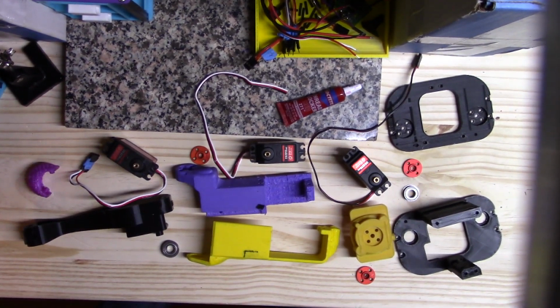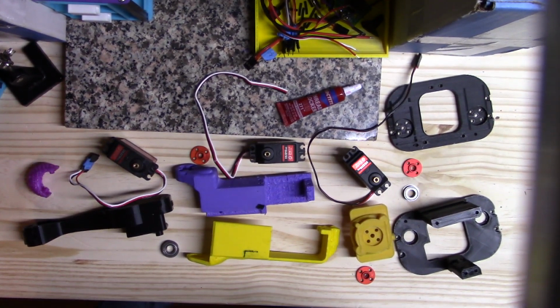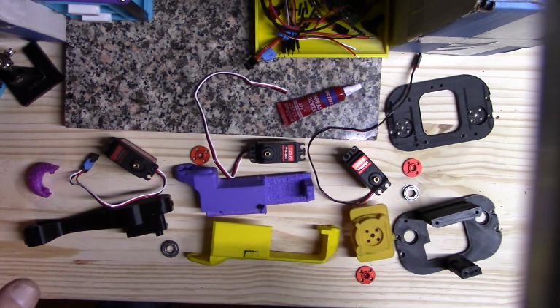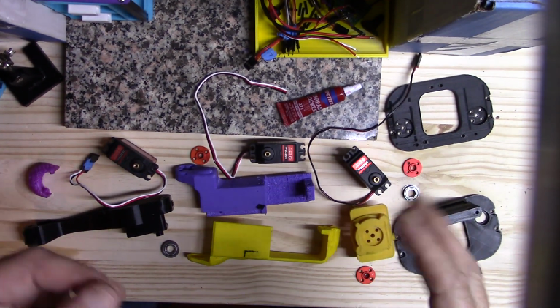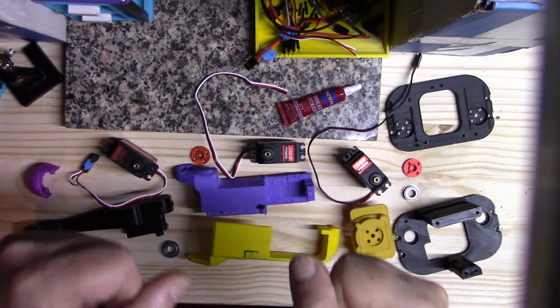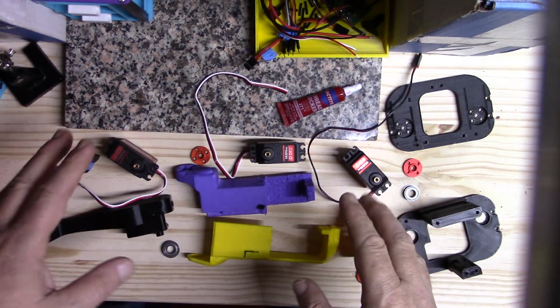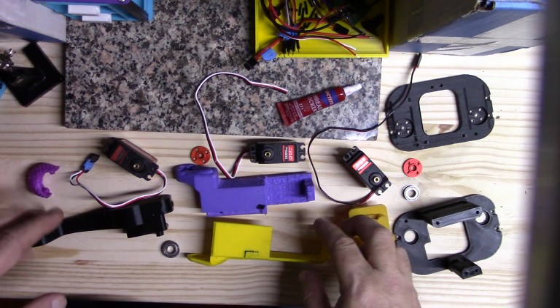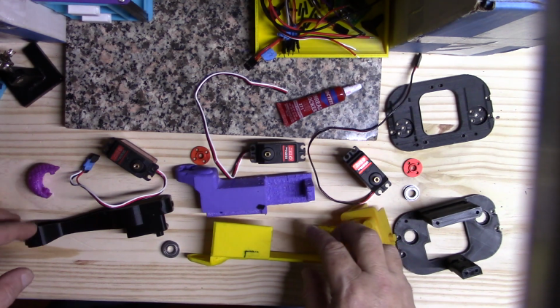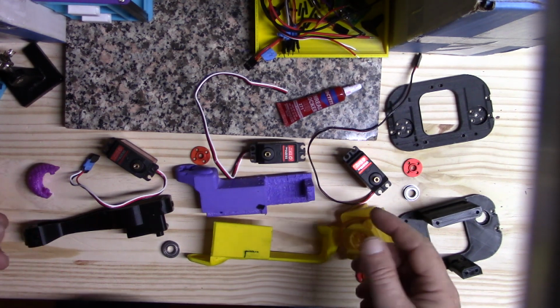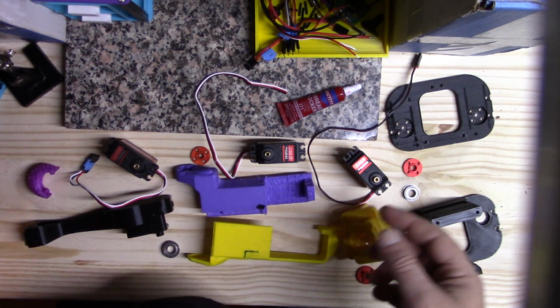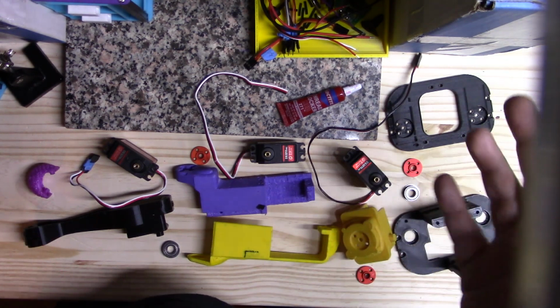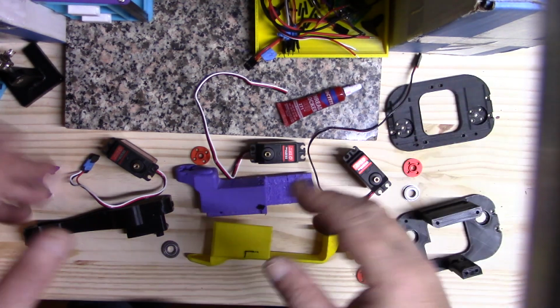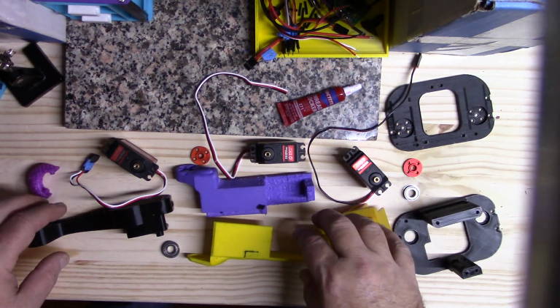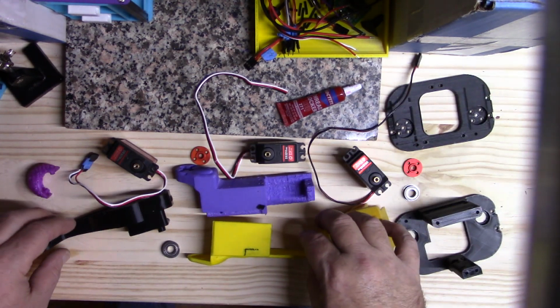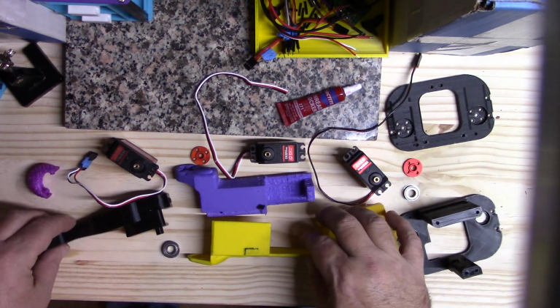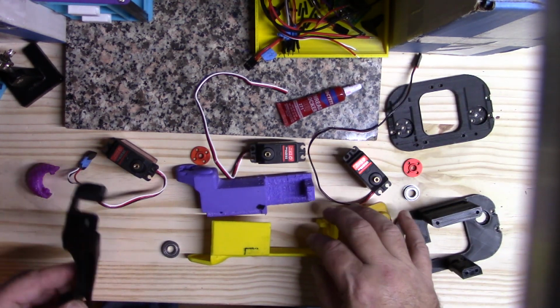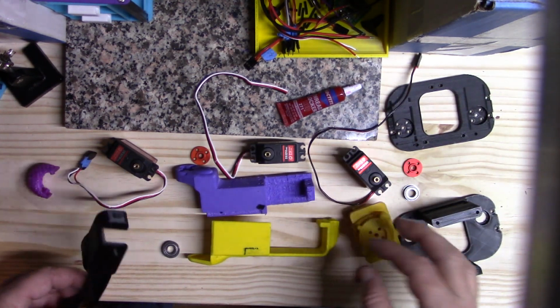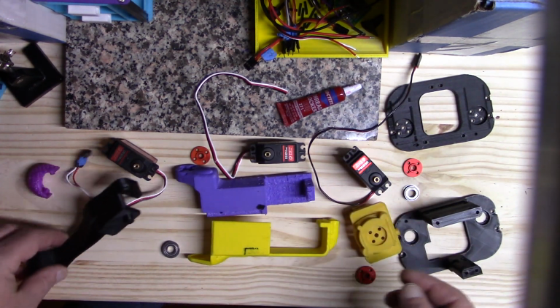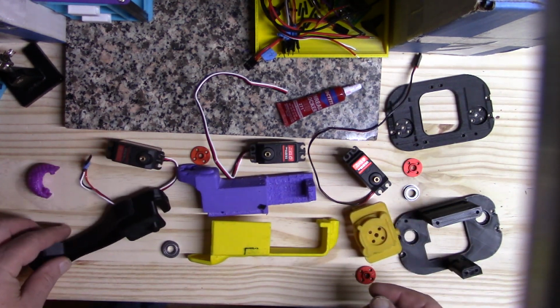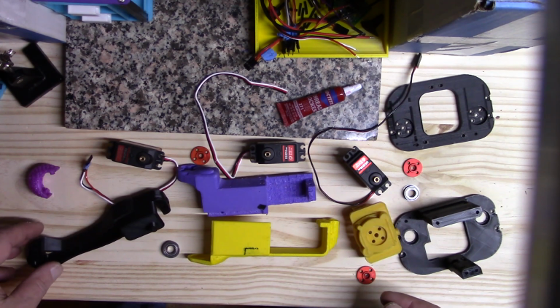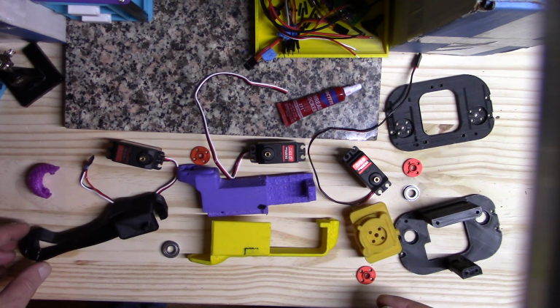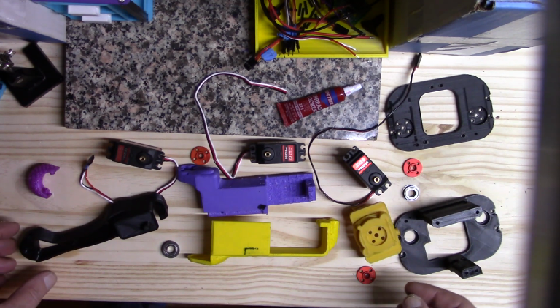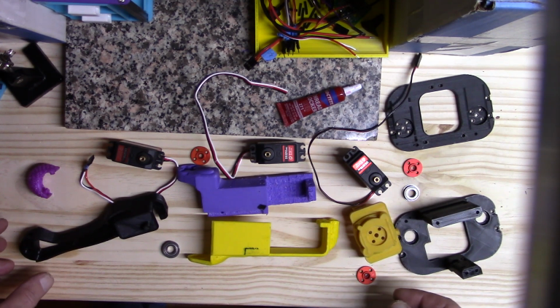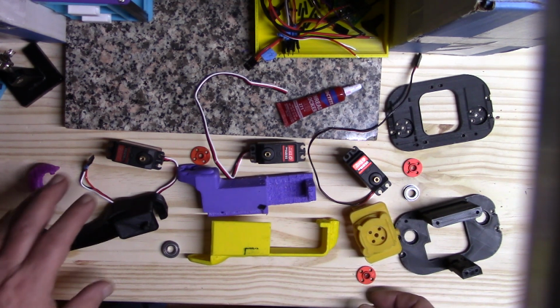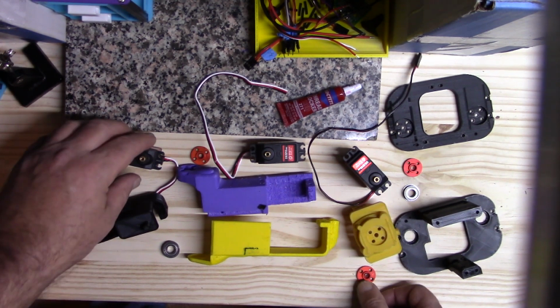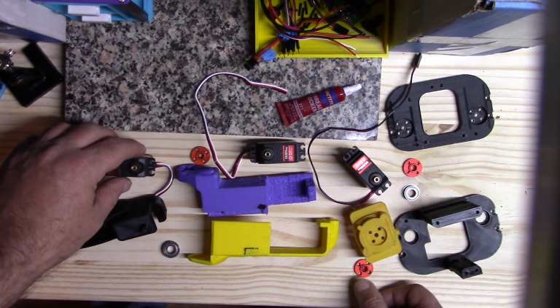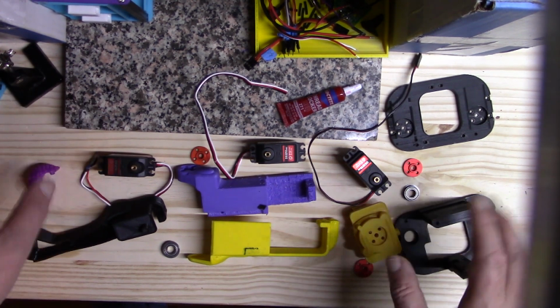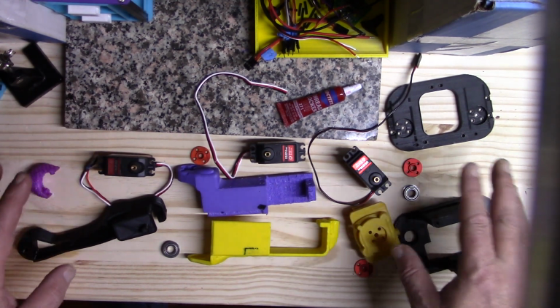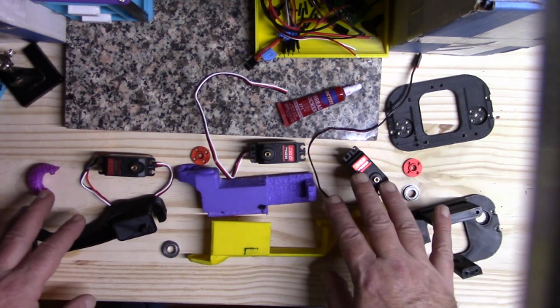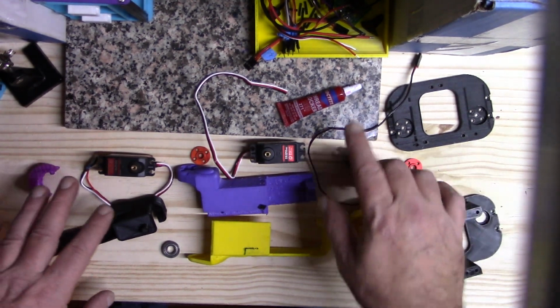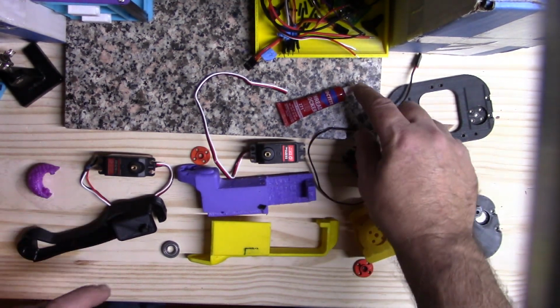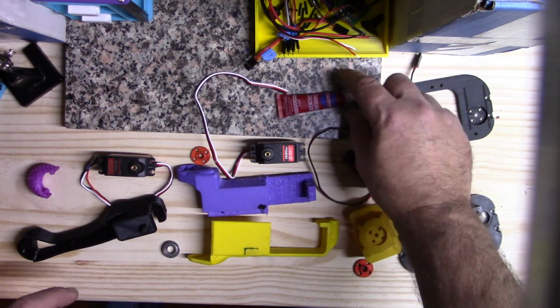Hey everyone, I just wanted to do a quick video. I was asked about how exactly the legs go together — it is one of the more complex parts of the whole project.